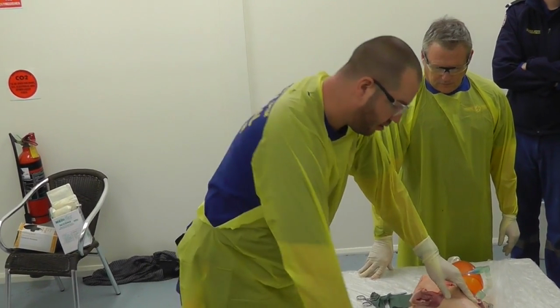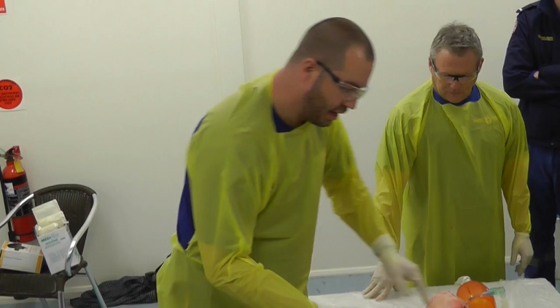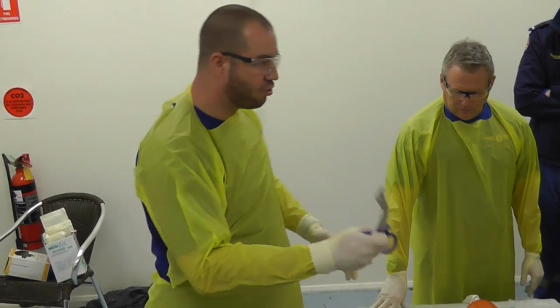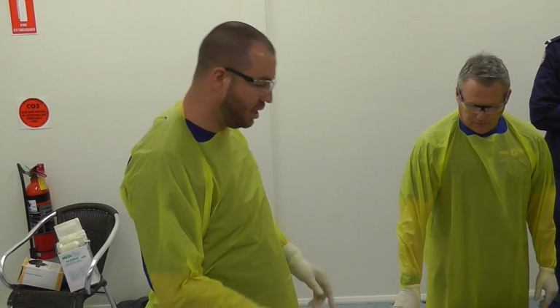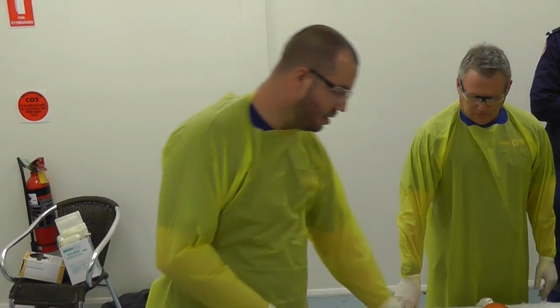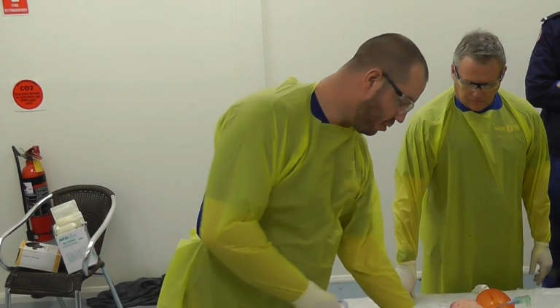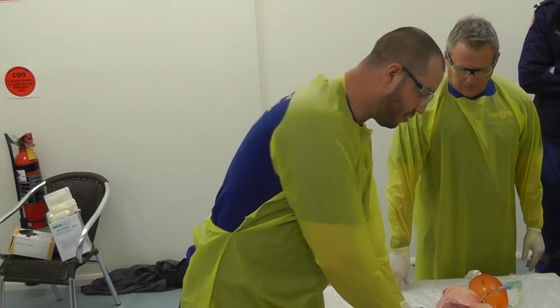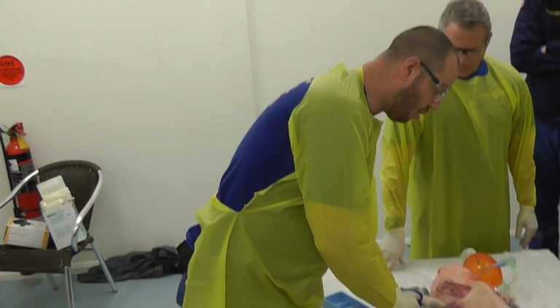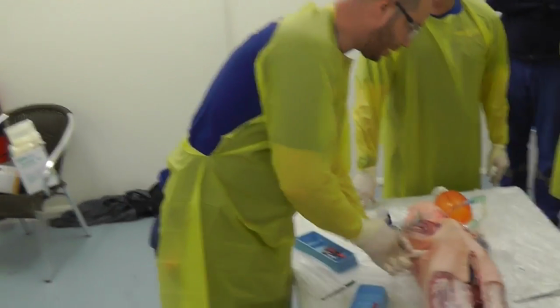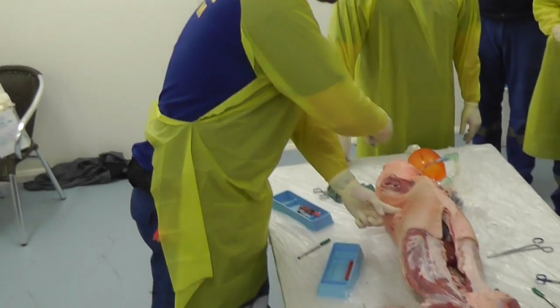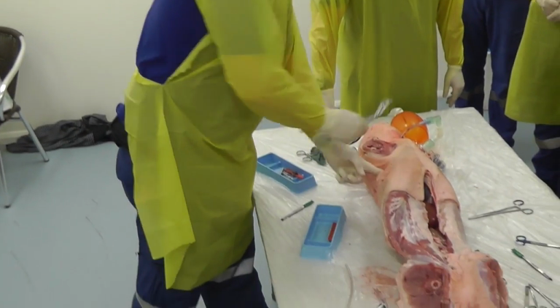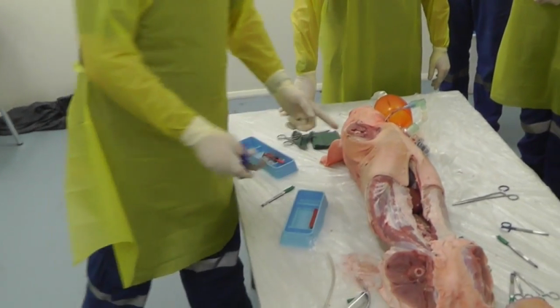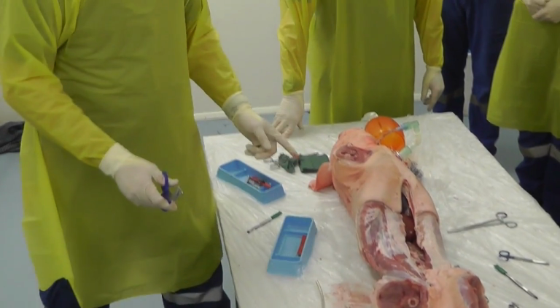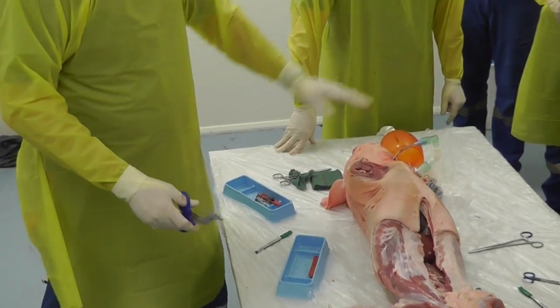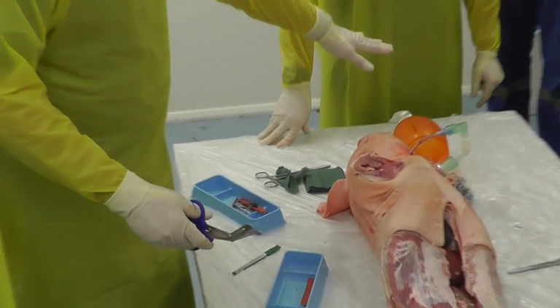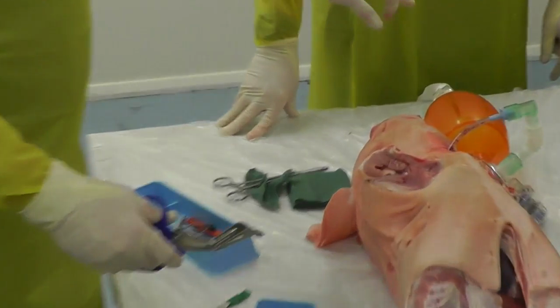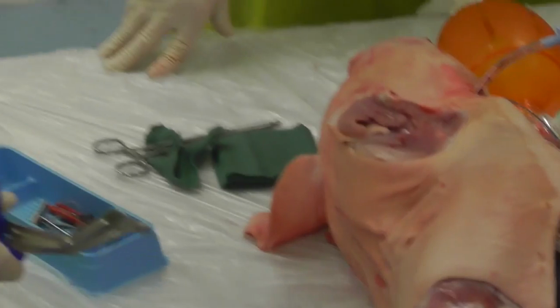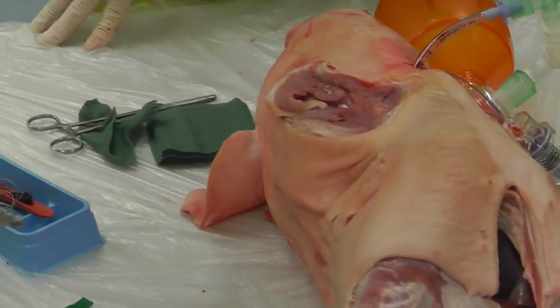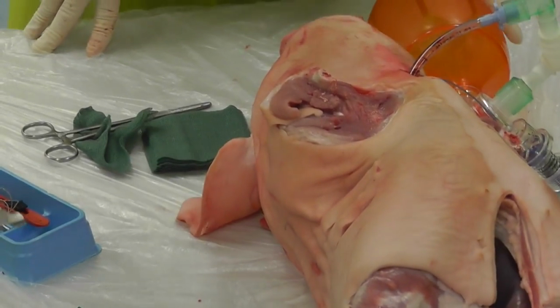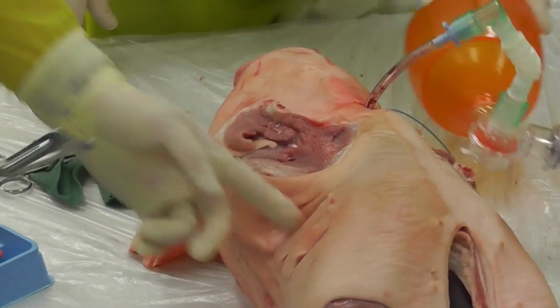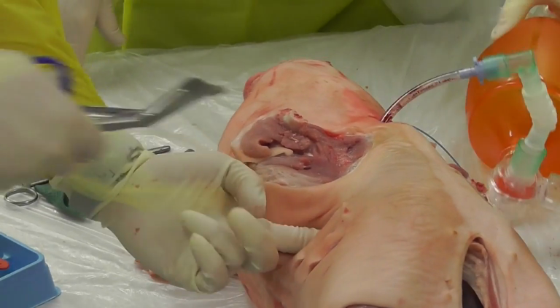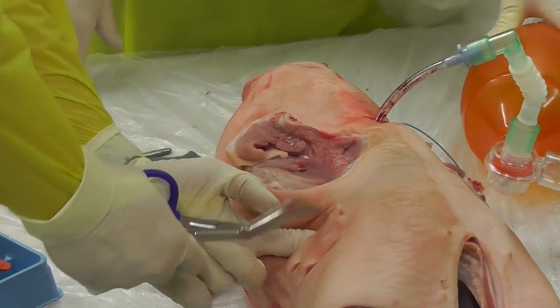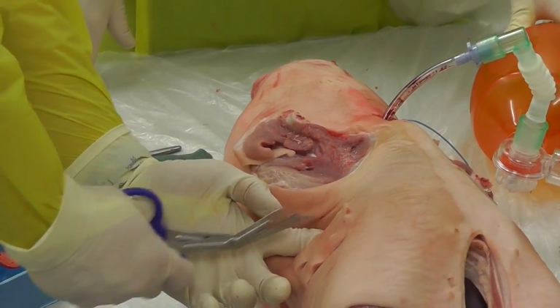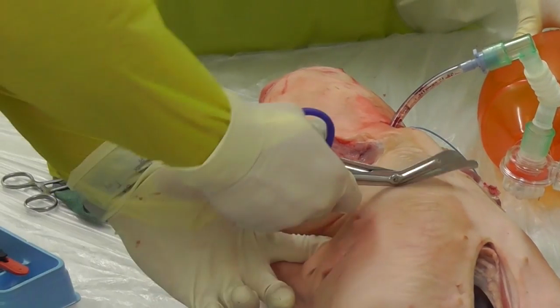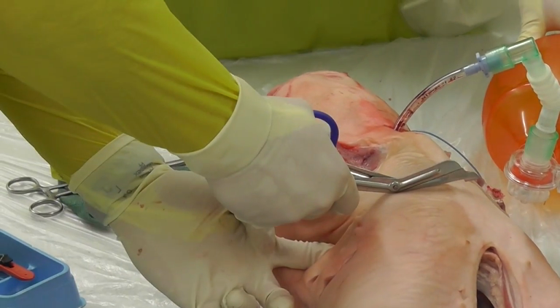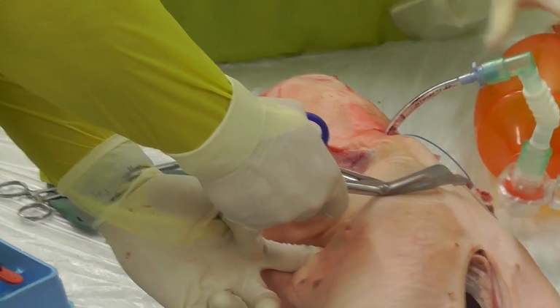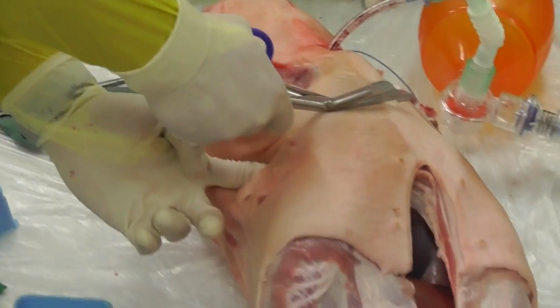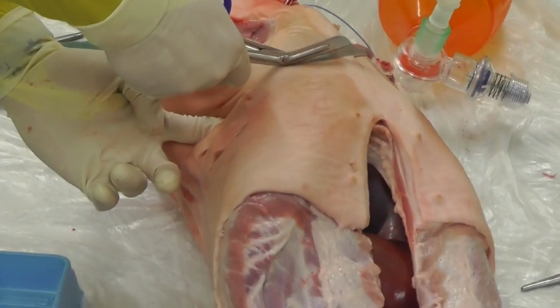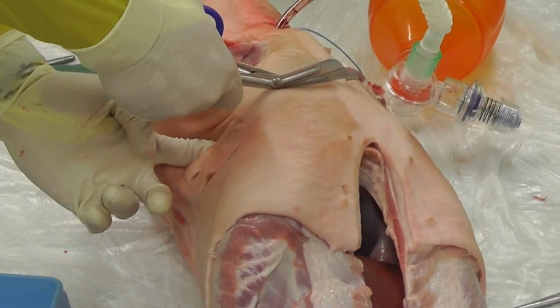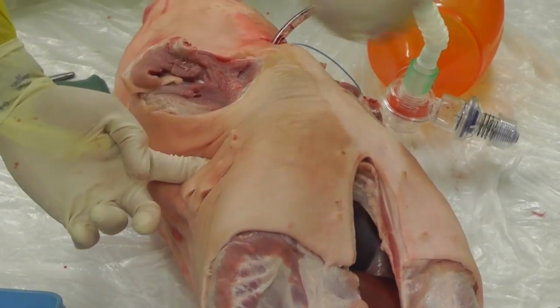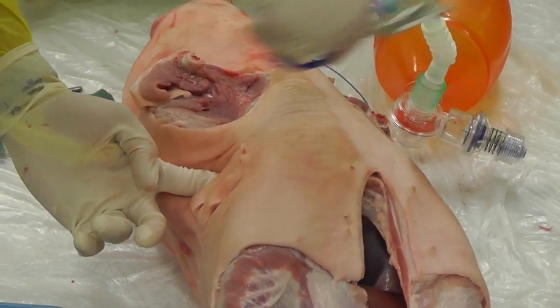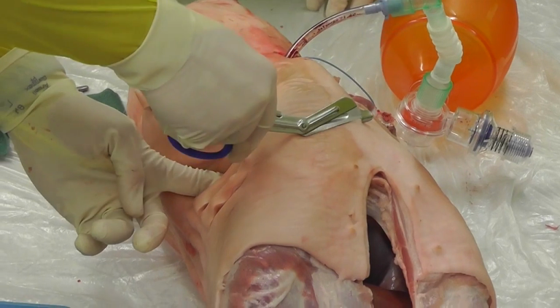You are then going to get your trauma shears, put your finger through the hole, and if you have the cognitive space, get the person ventilating to stop ventilating at that point so you can cut through the other way. You are going to divide the intercostal muscles up to the sternum on both sides.